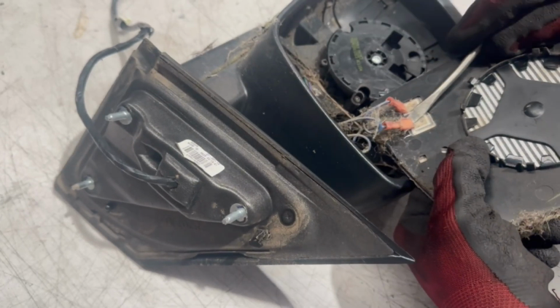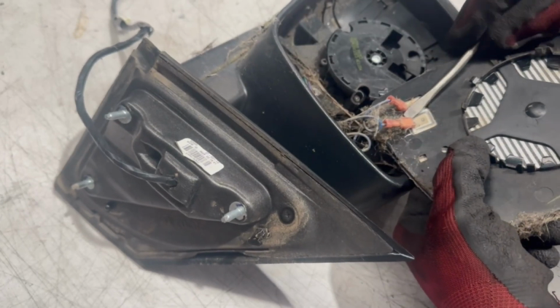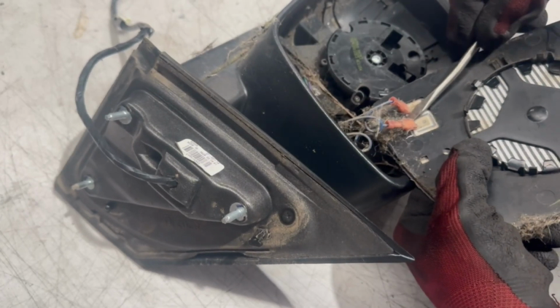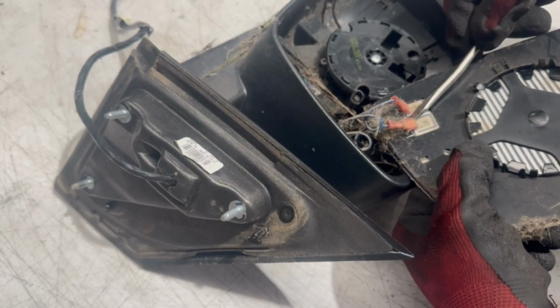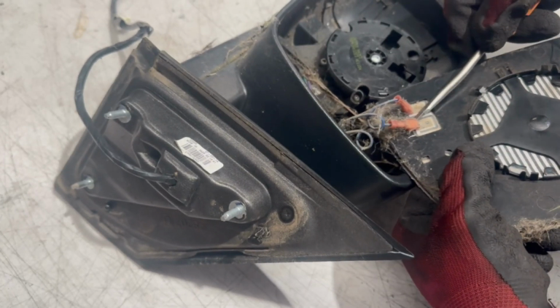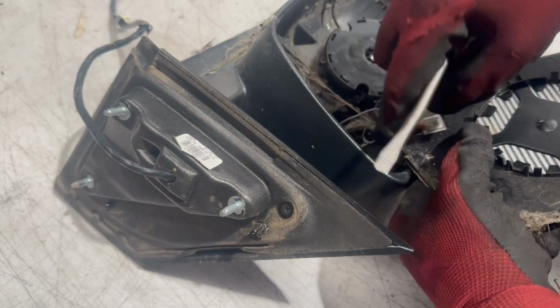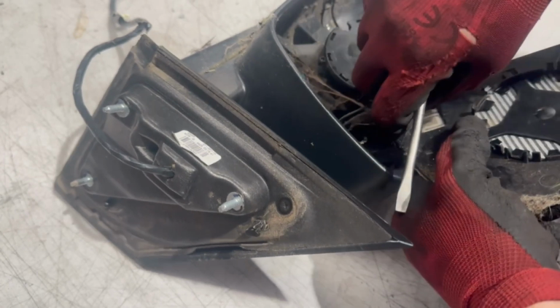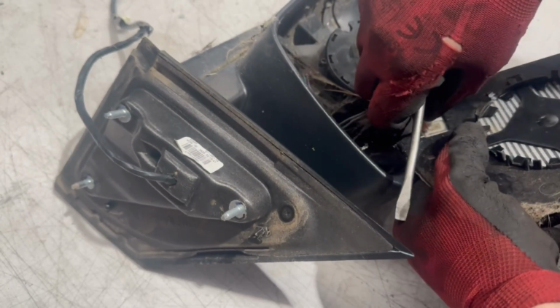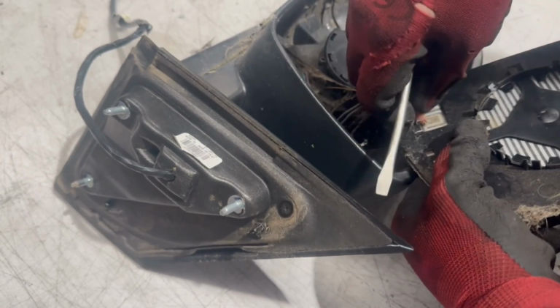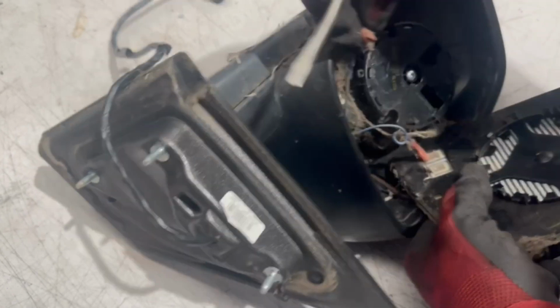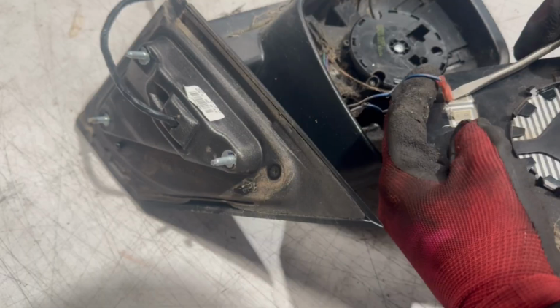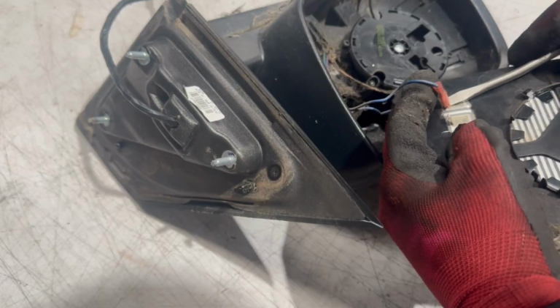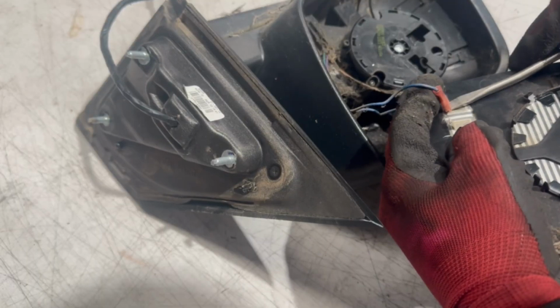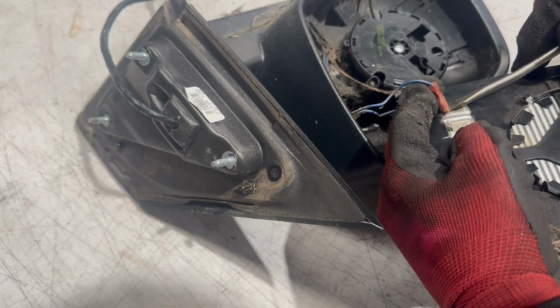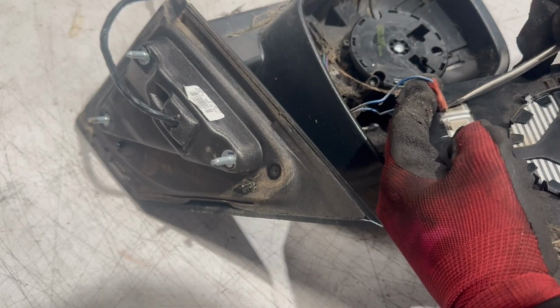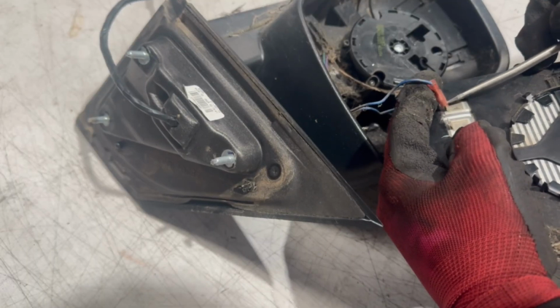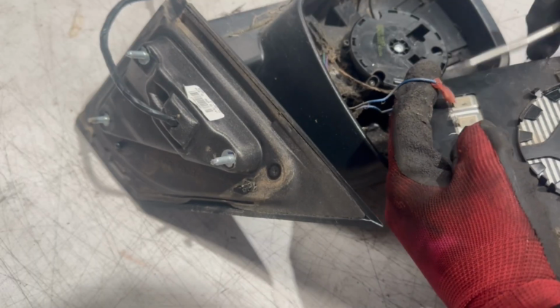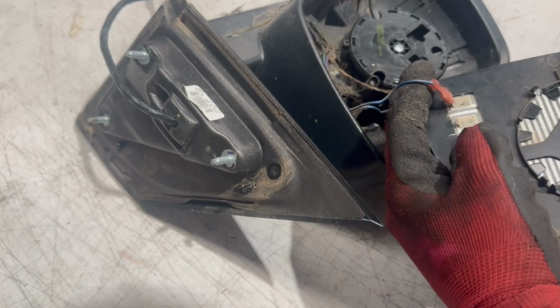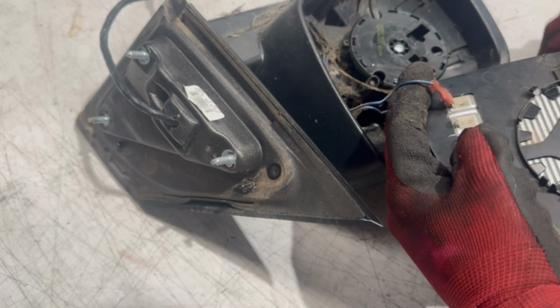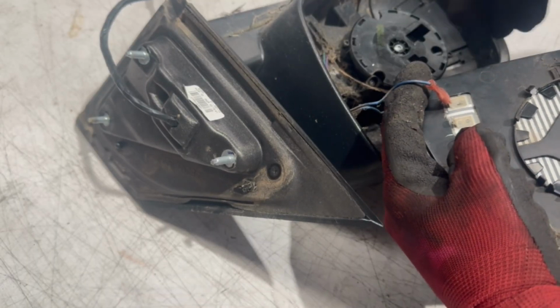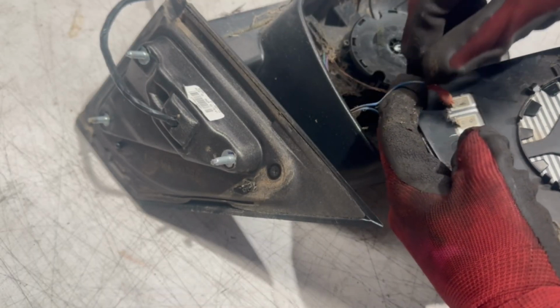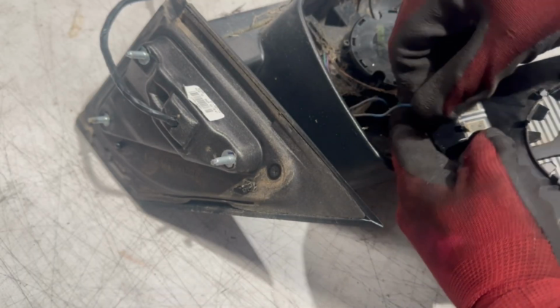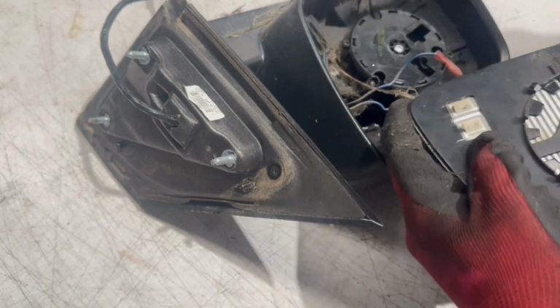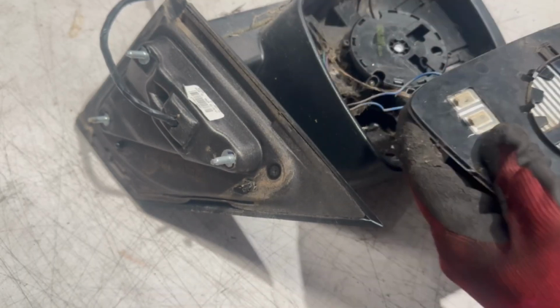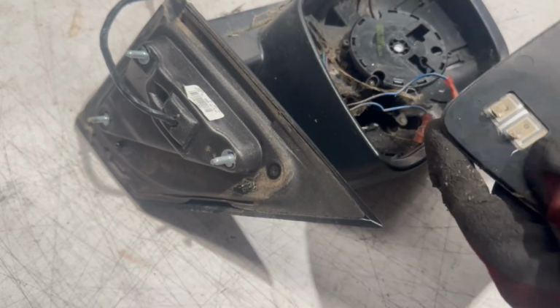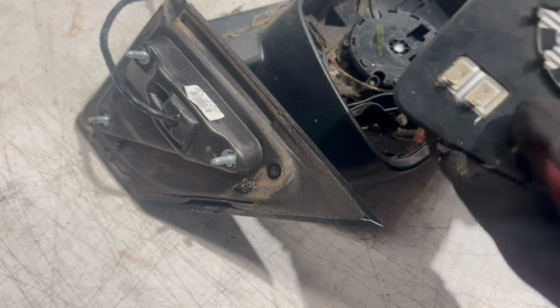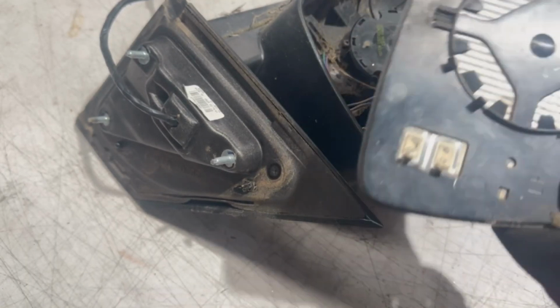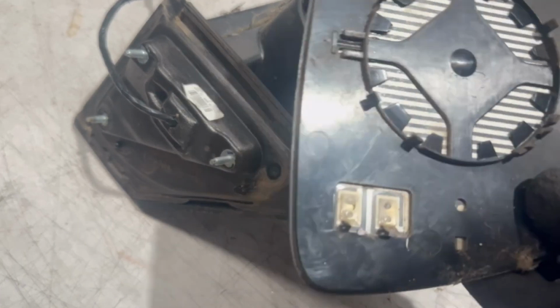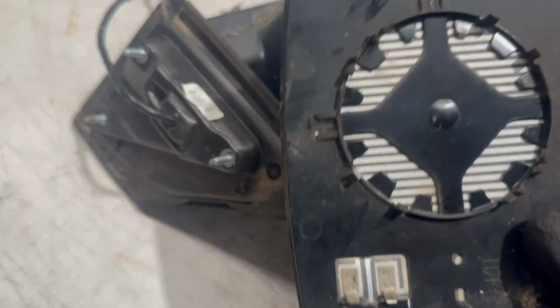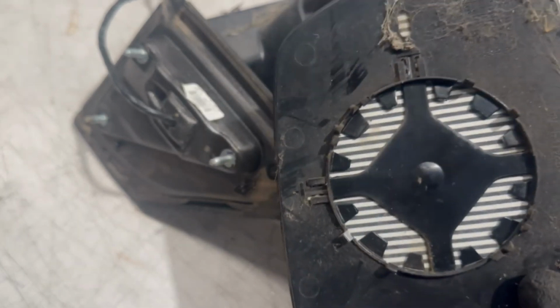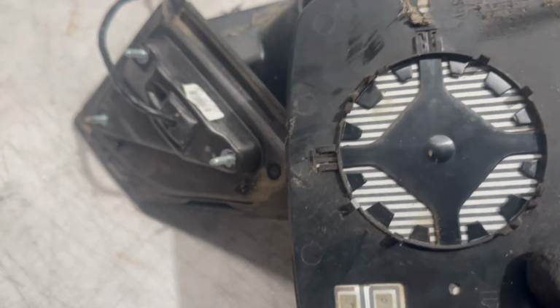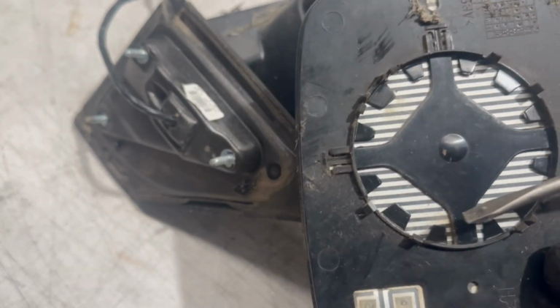If the mirror glass is heated, you'll need to unplug it. Here are the clips that hold the mirror glass in place.